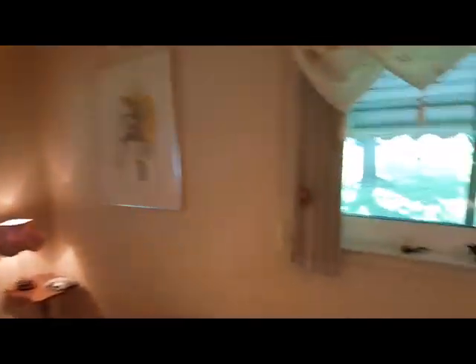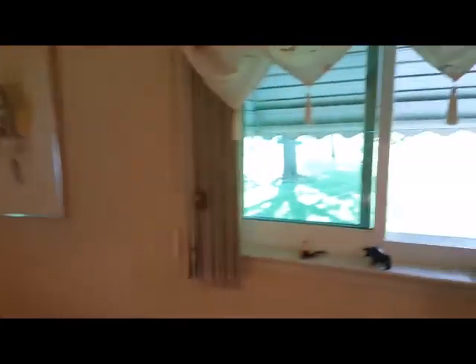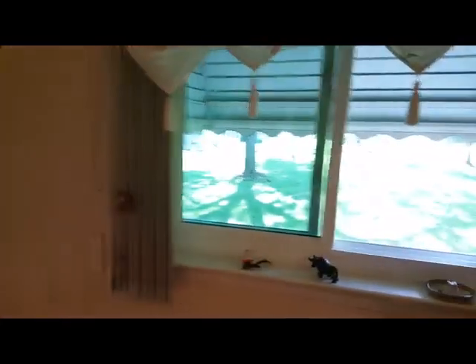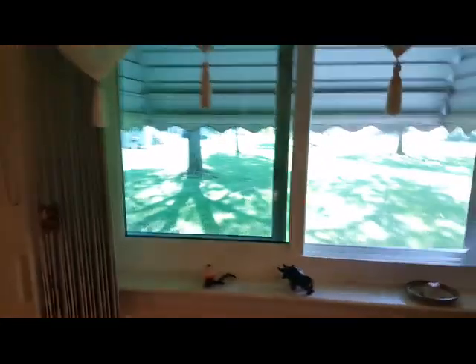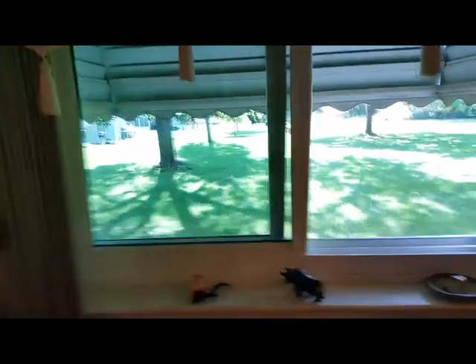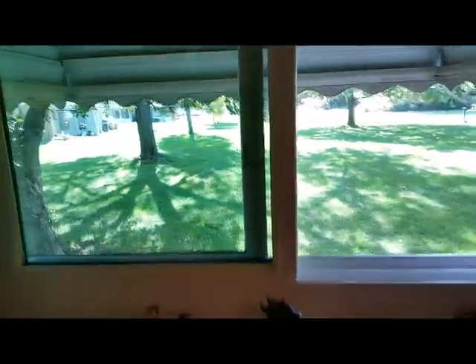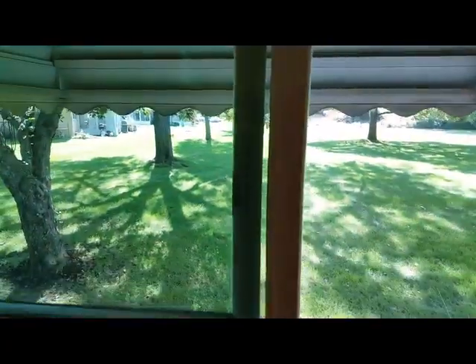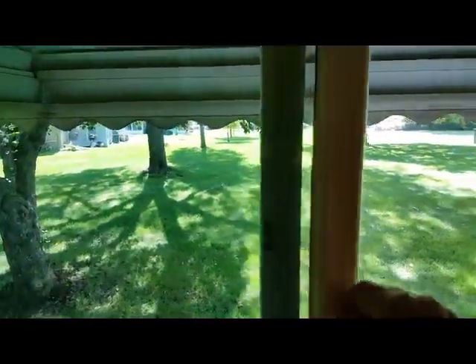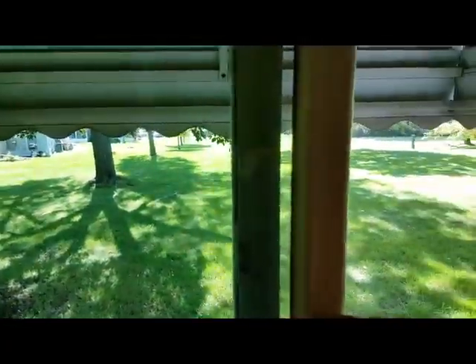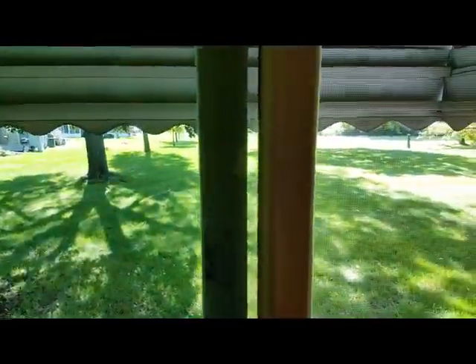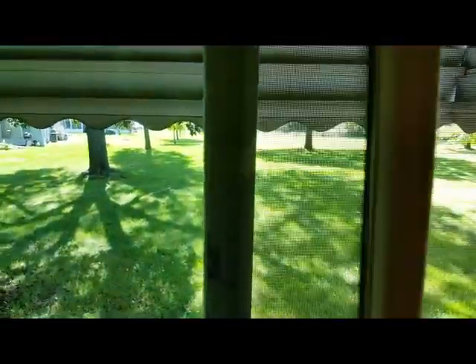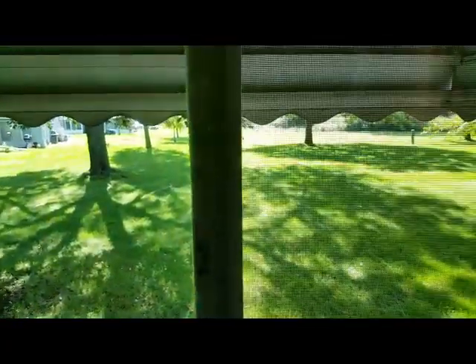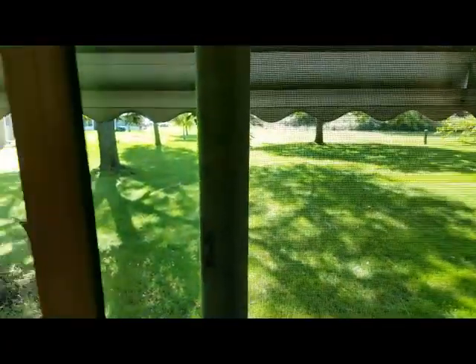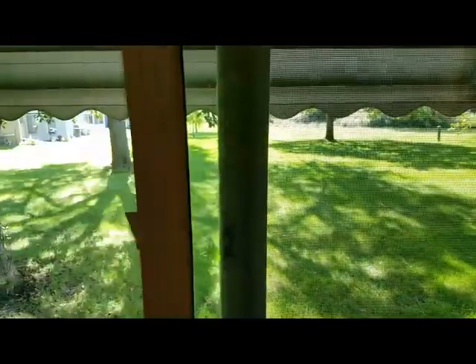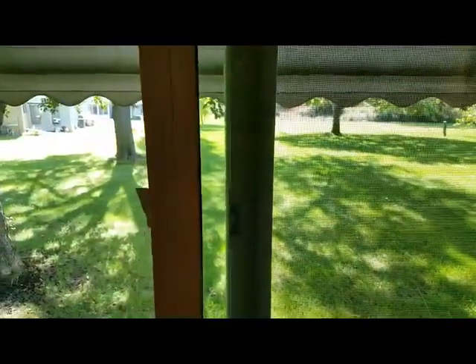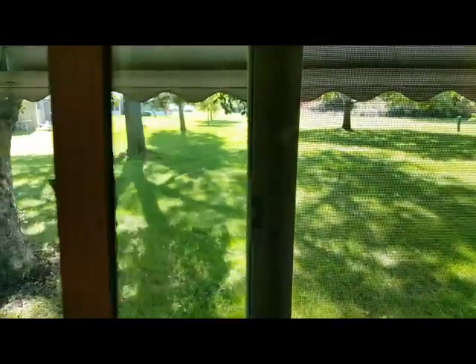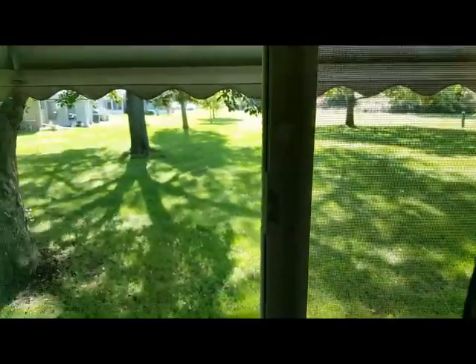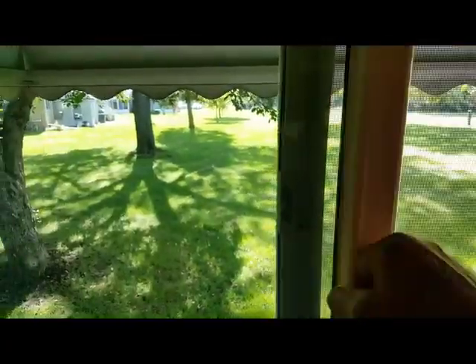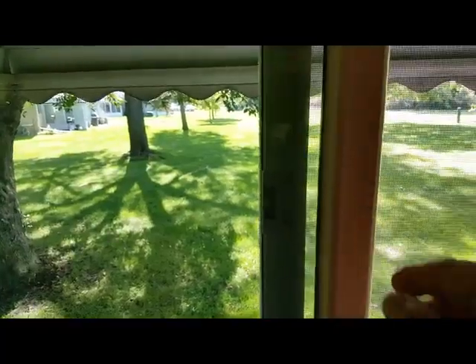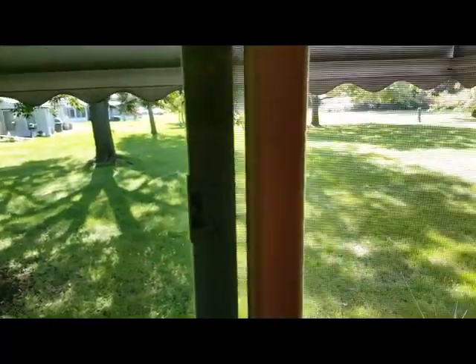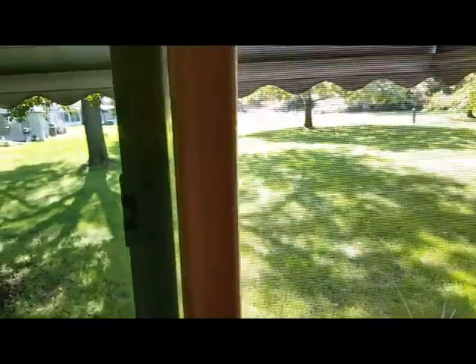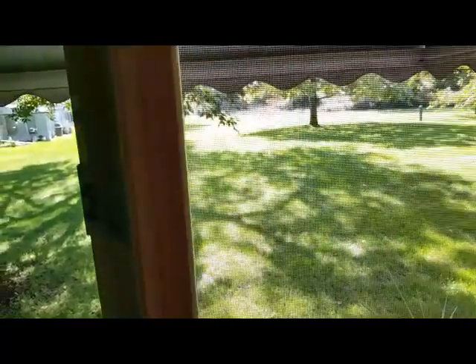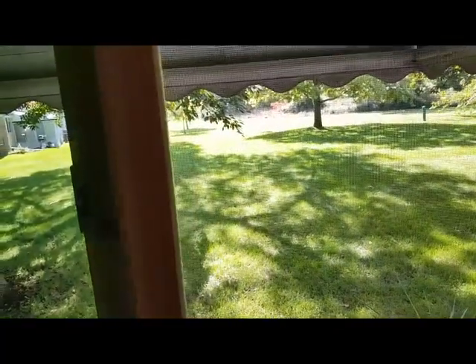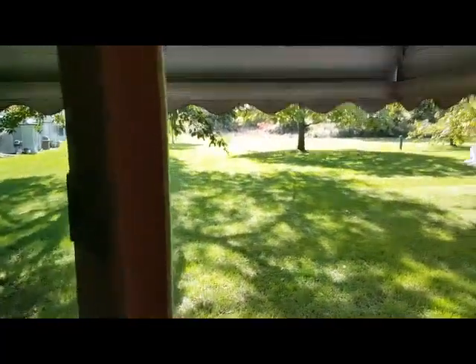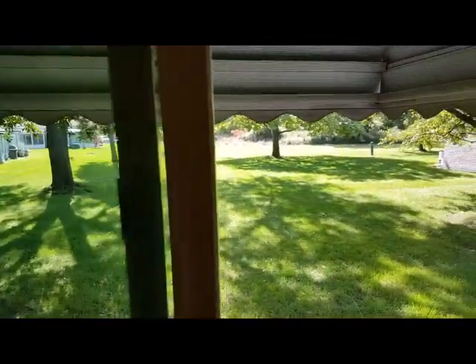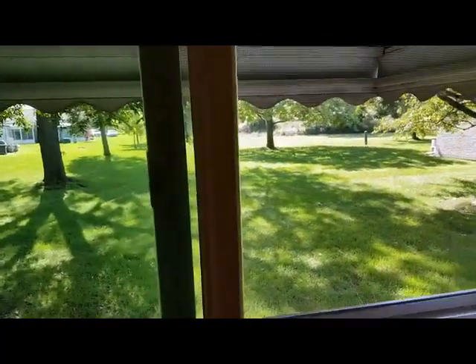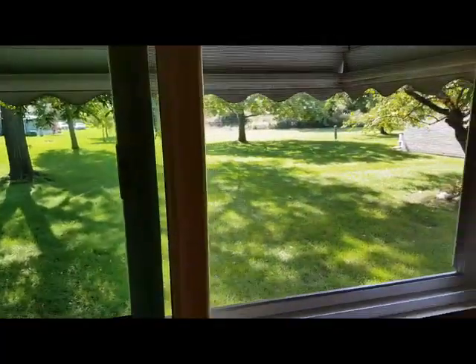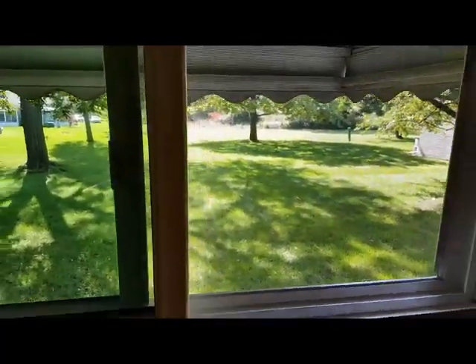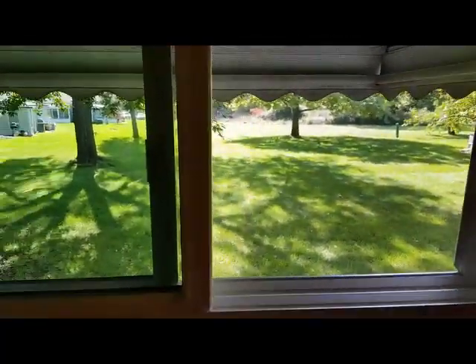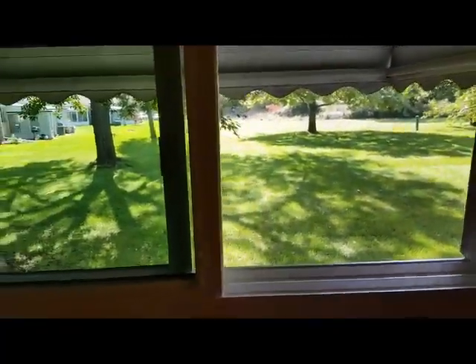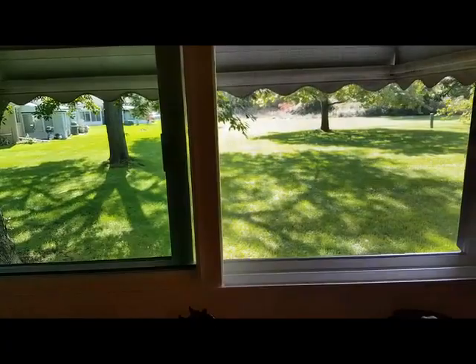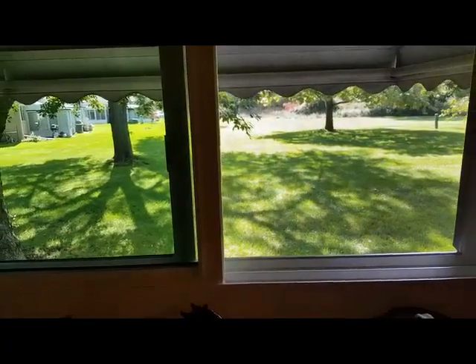We really like how easy it is to slide the windows back and forth. Before, we had to use a lot of extra effort just to get the windows to move.